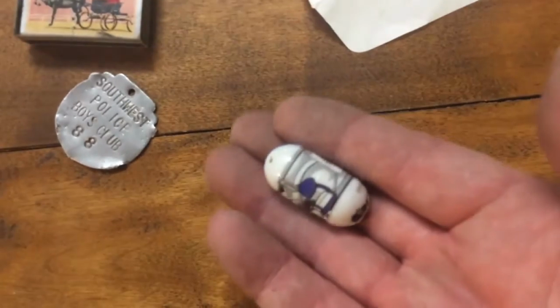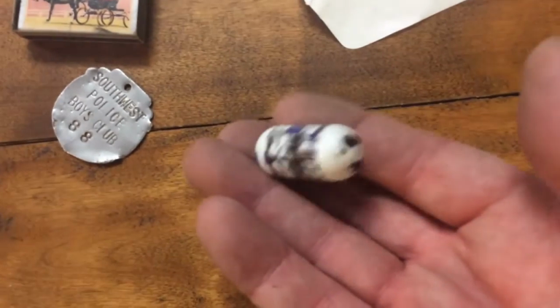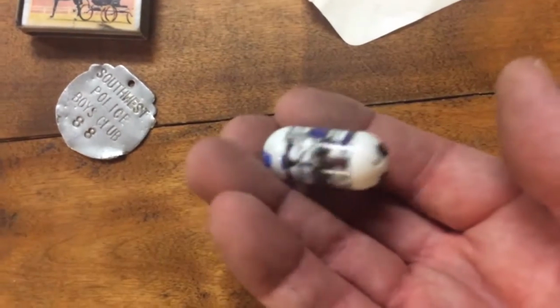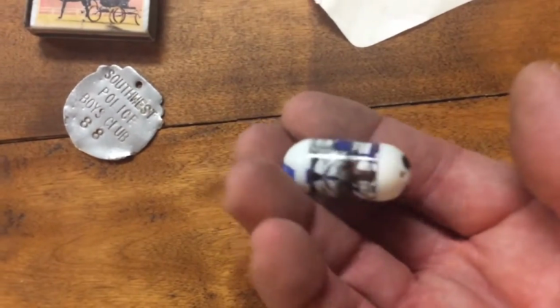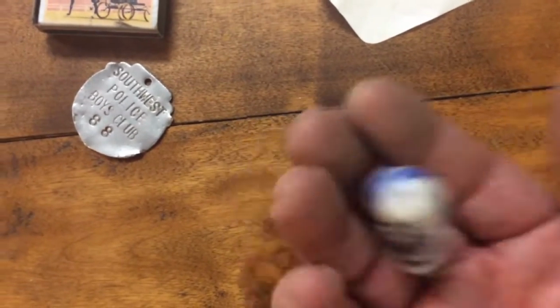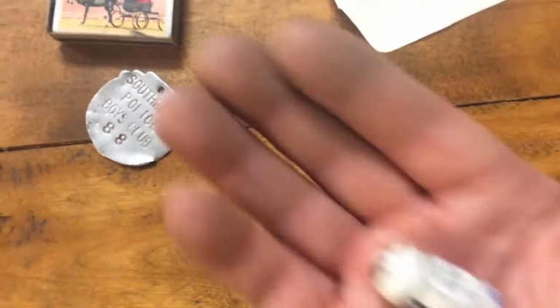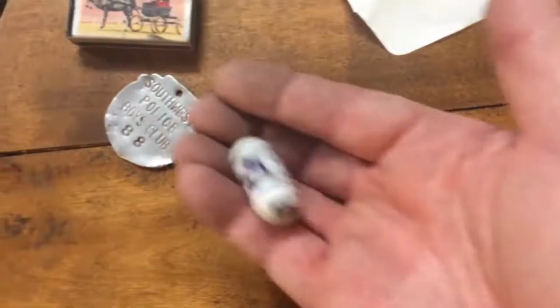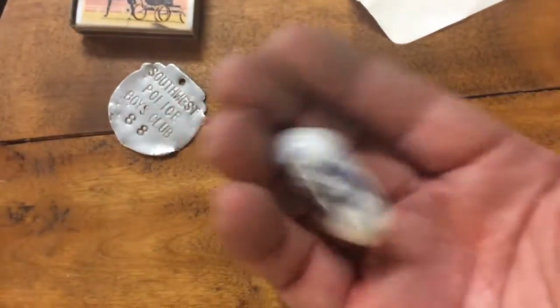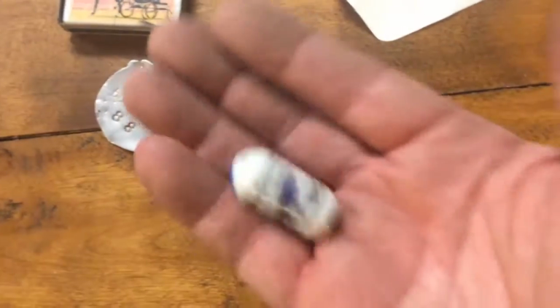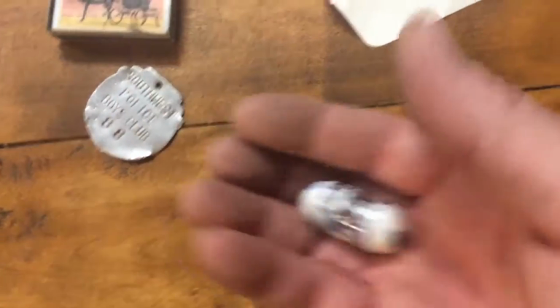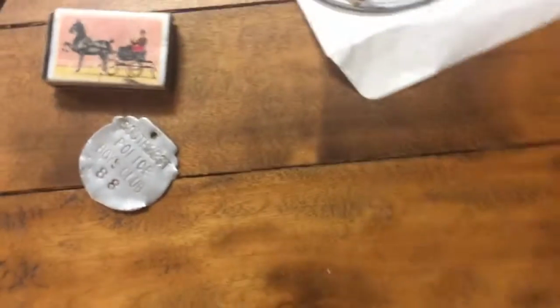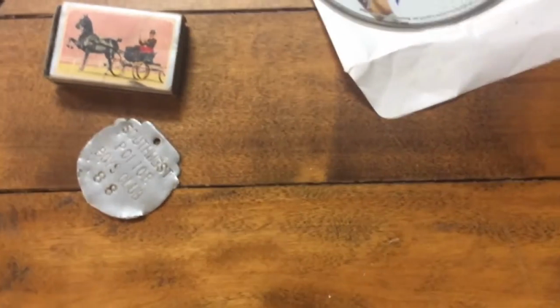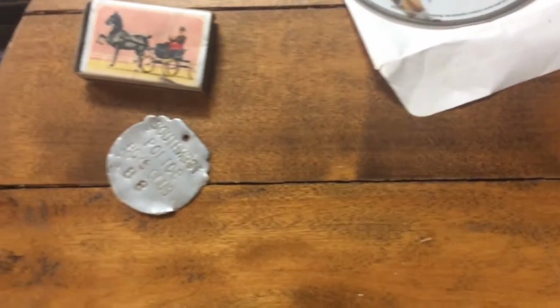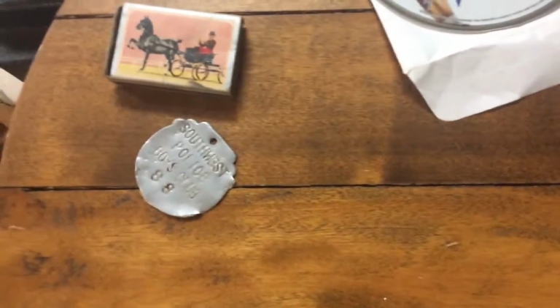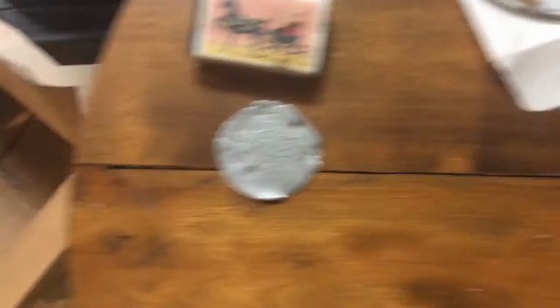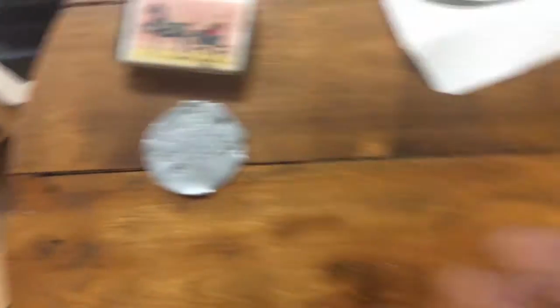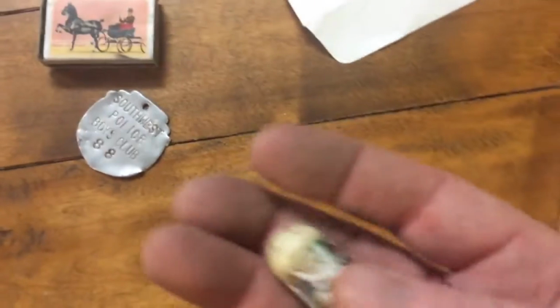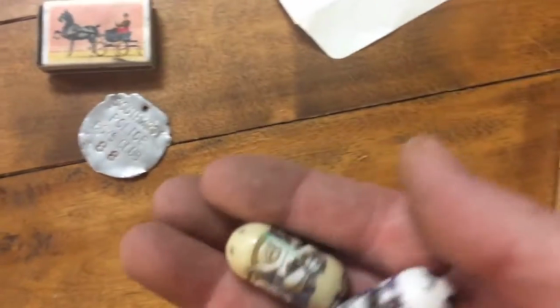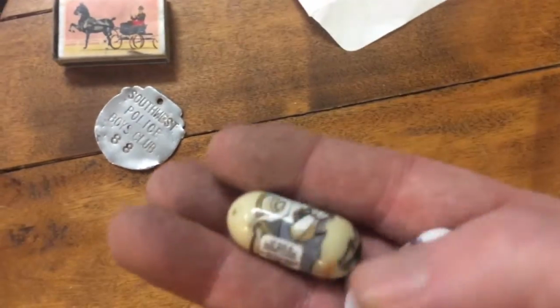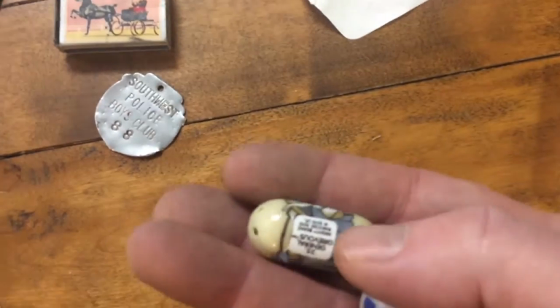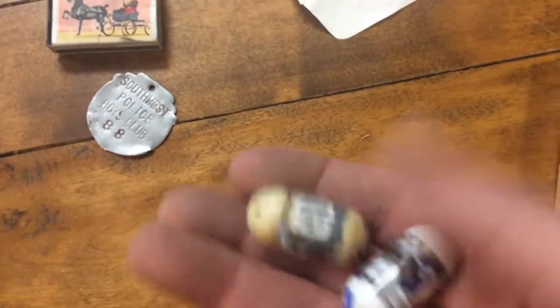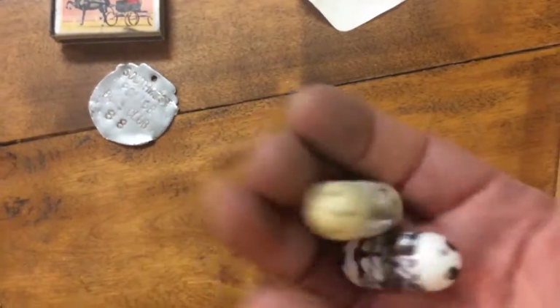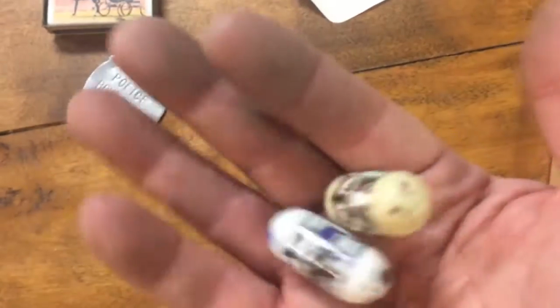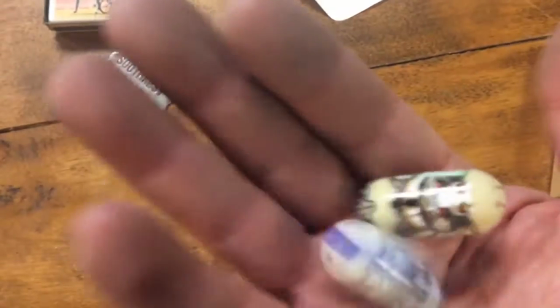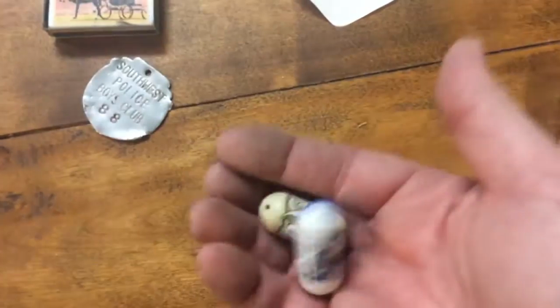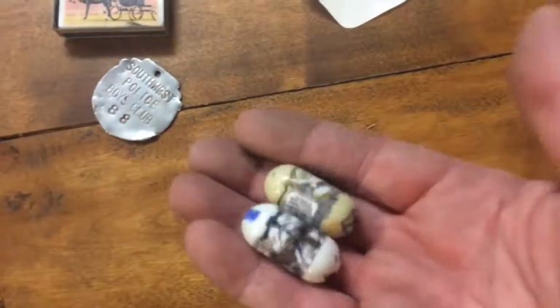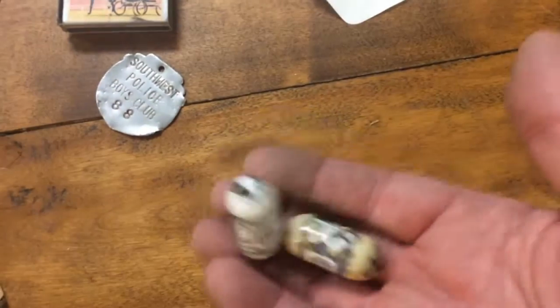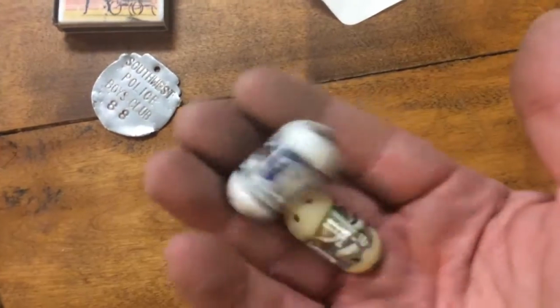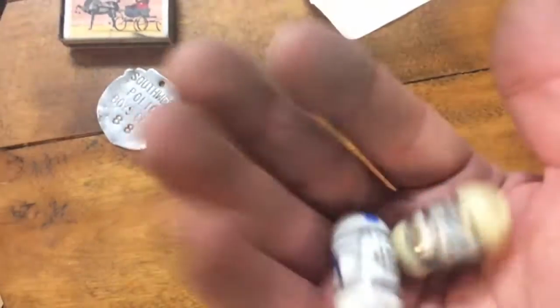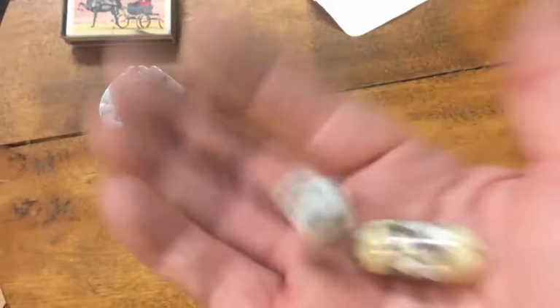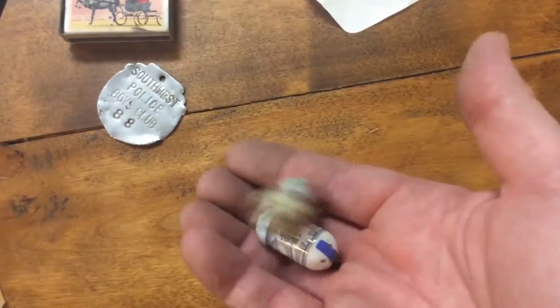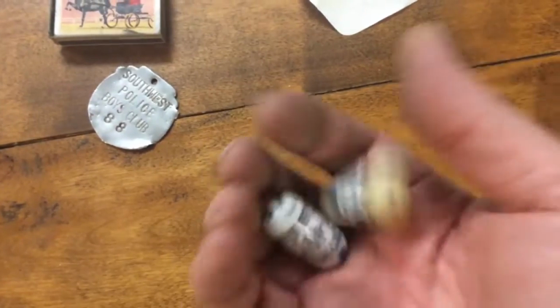There are these little weighted things — there are a couple of them in here. Not really collectible, just kind of cool. It's kind of like magic.